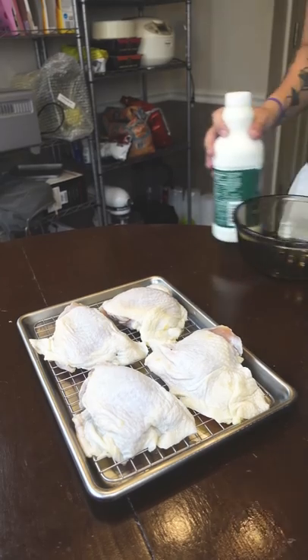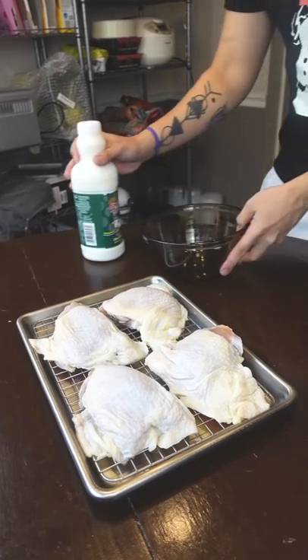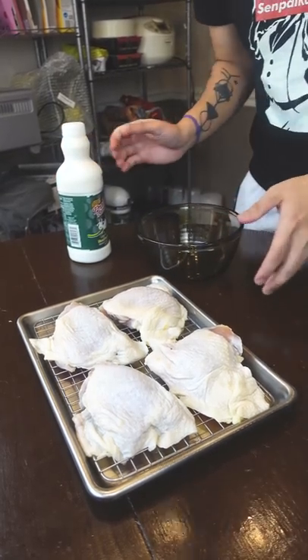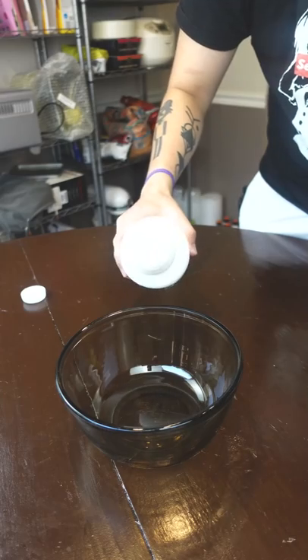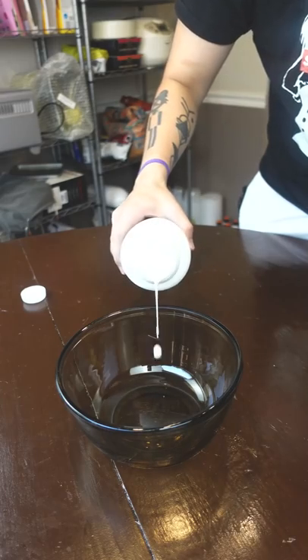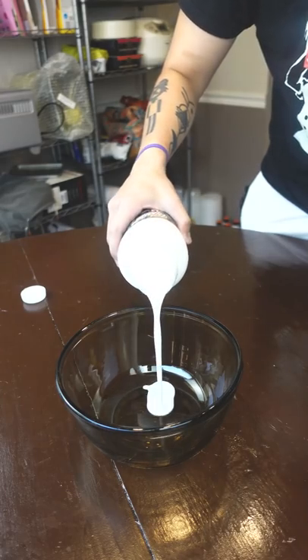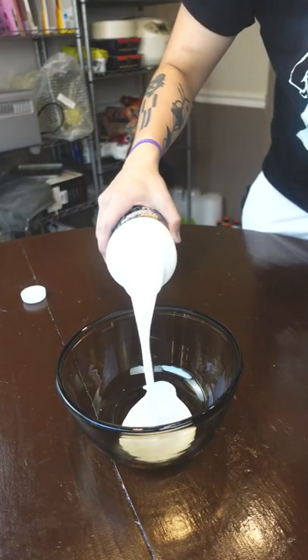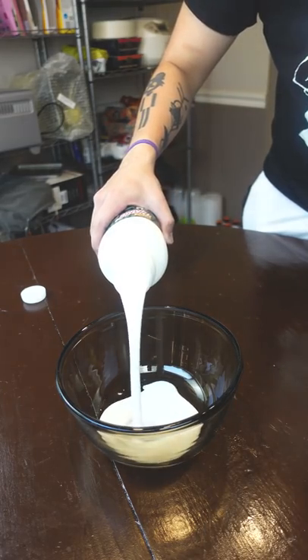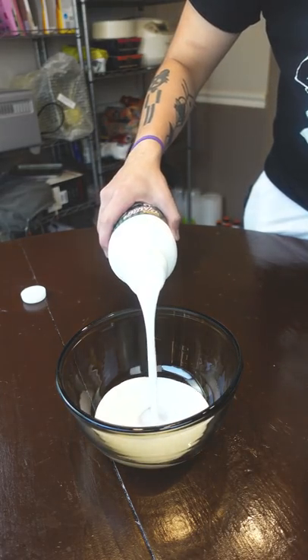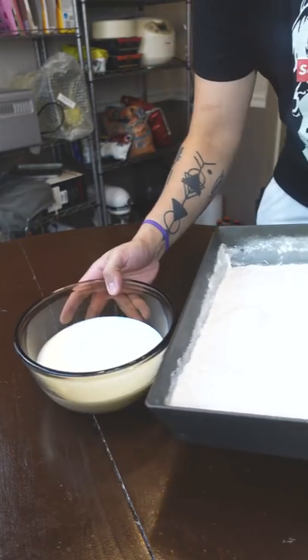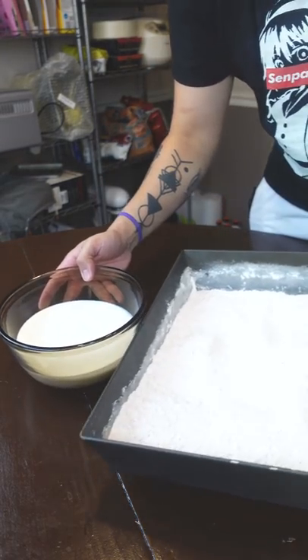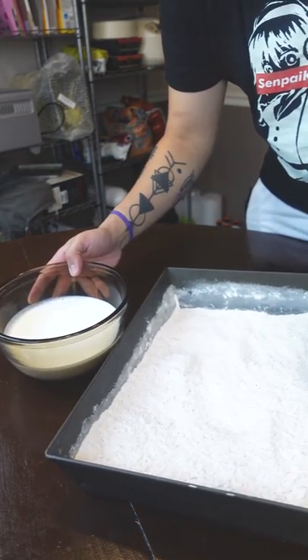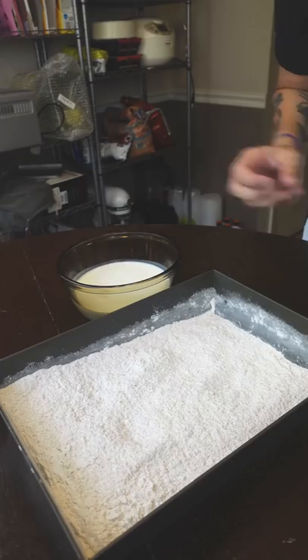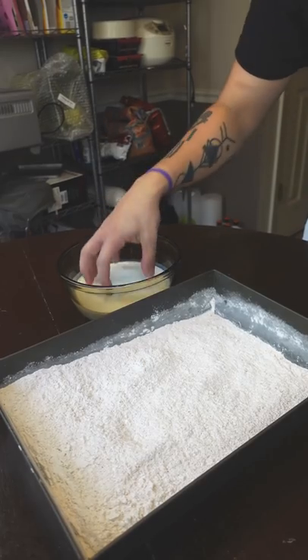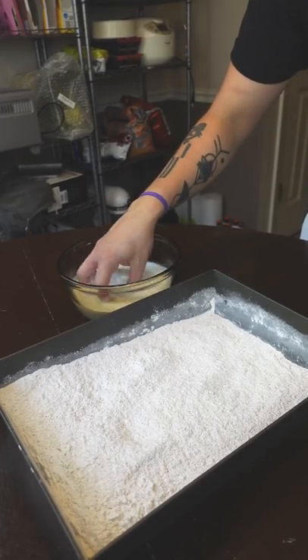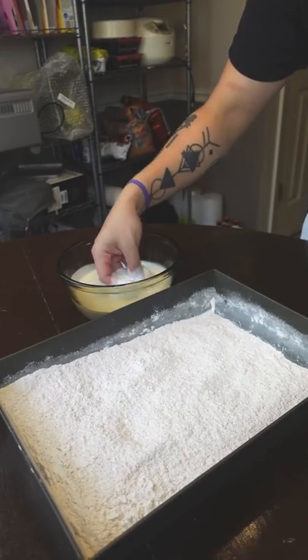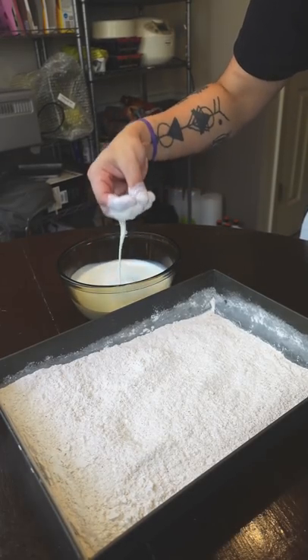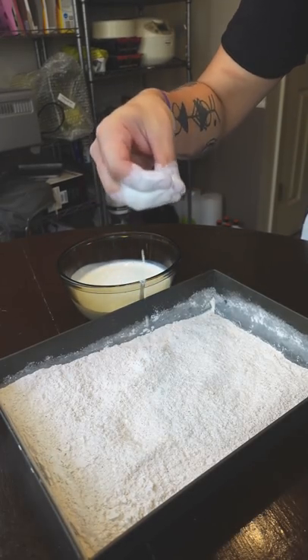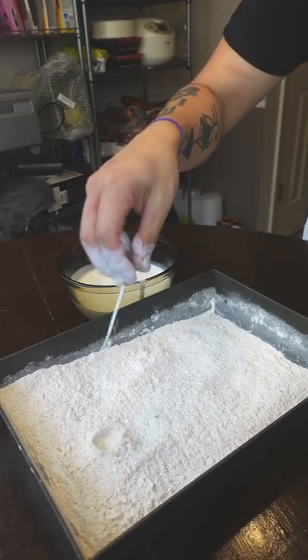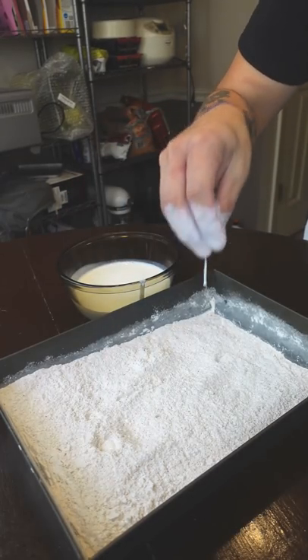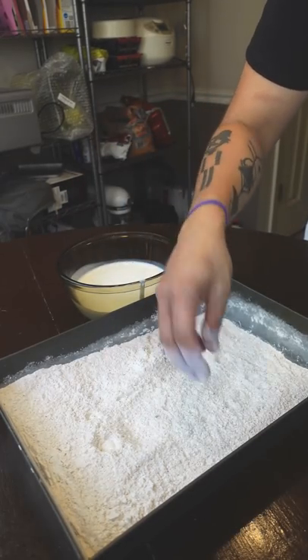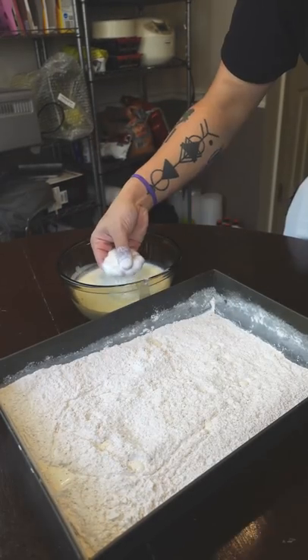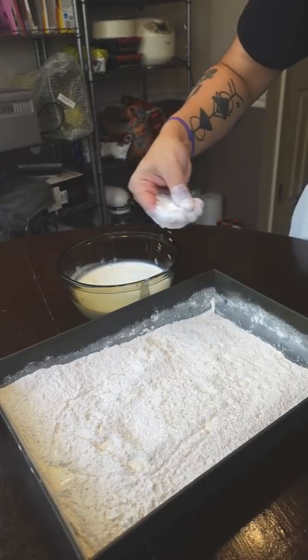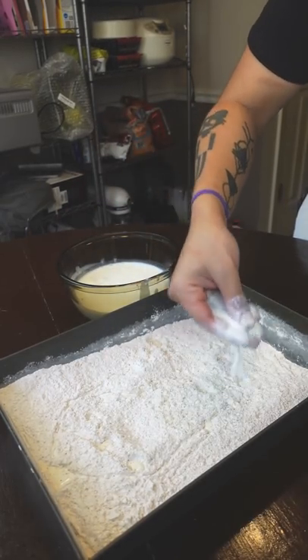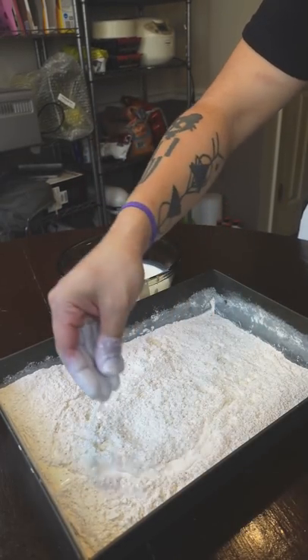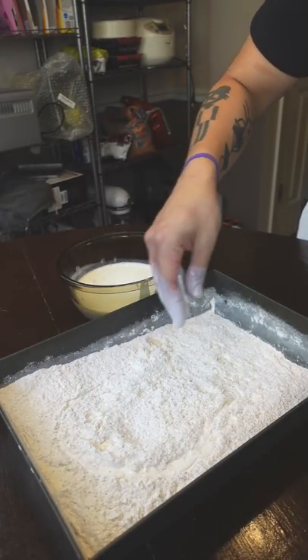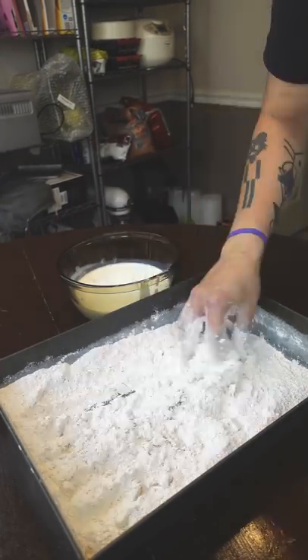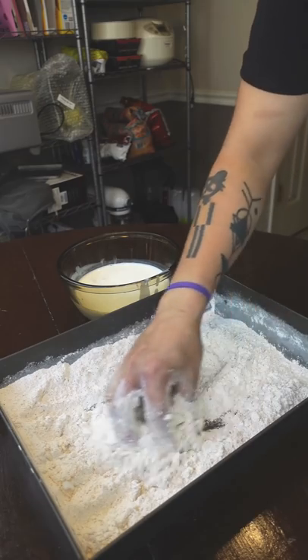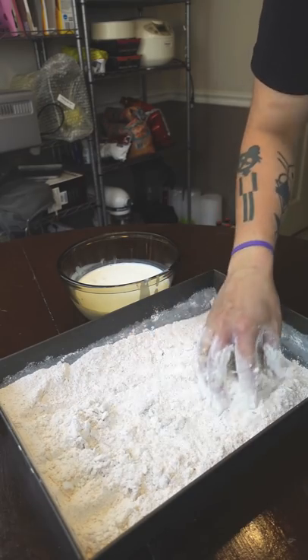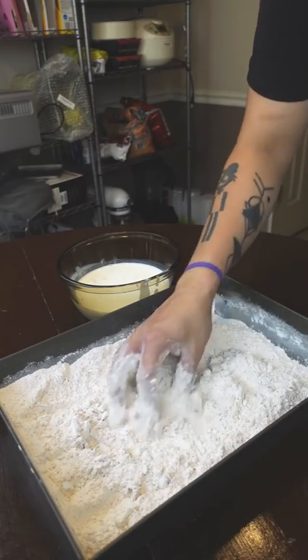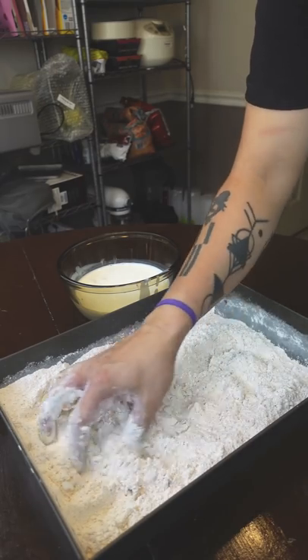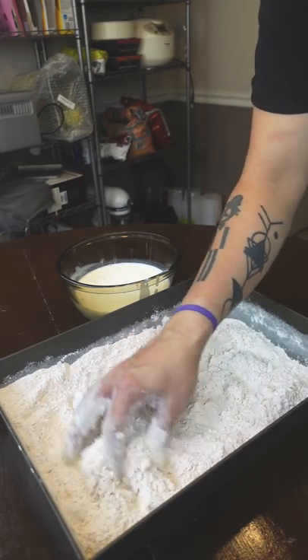Just a quick tip to get extra flaky fried chicken. You drip some buttermilk into your flour dredge and you'll create these chunky little flakes. Just mix it with your hands and rub your fingers together as it gets stuck to you.